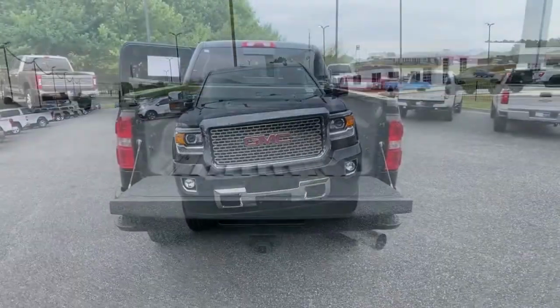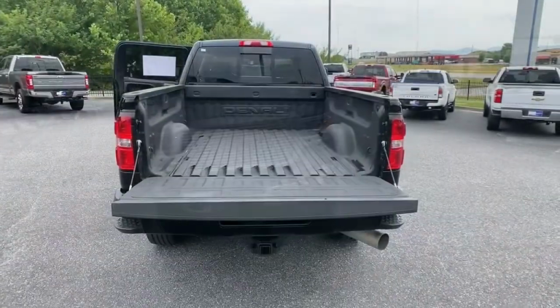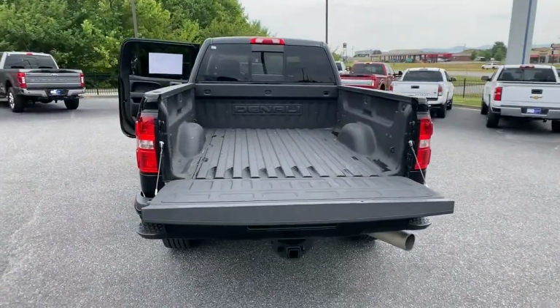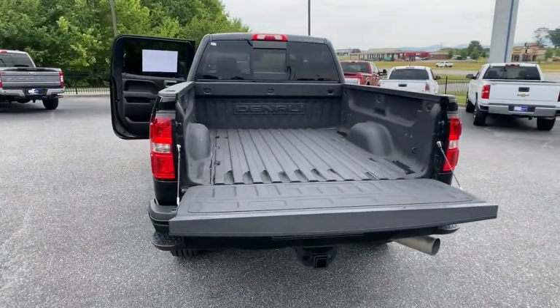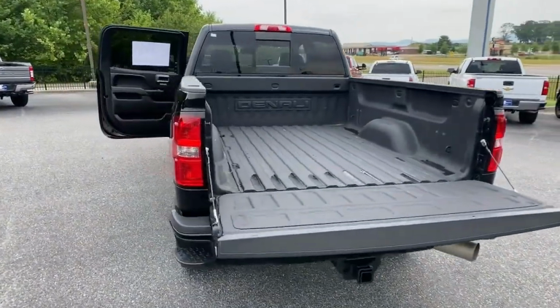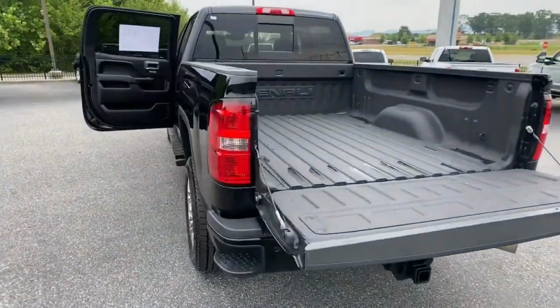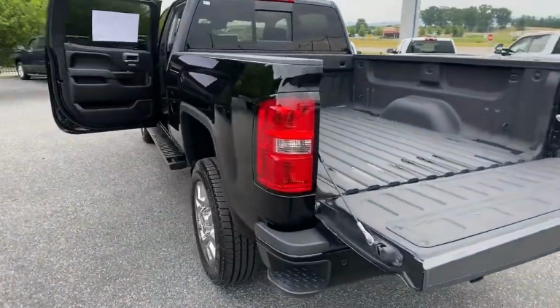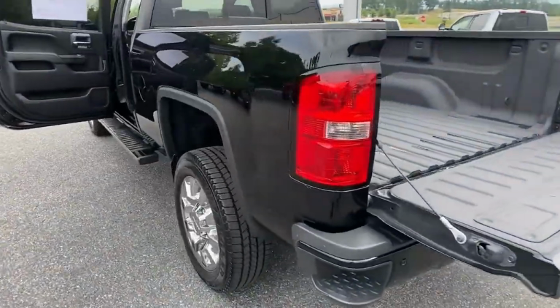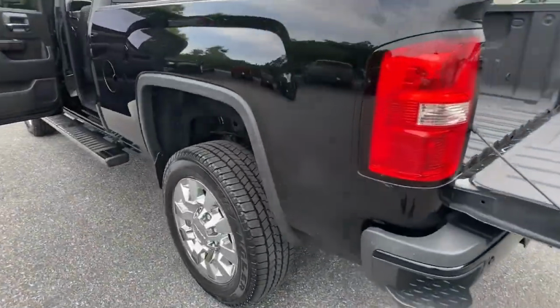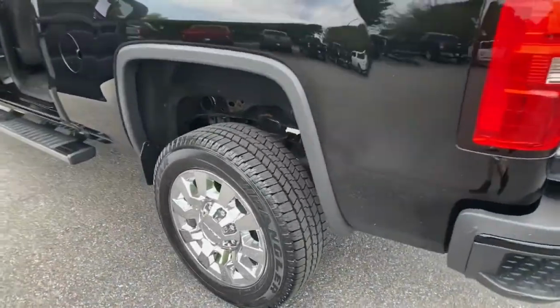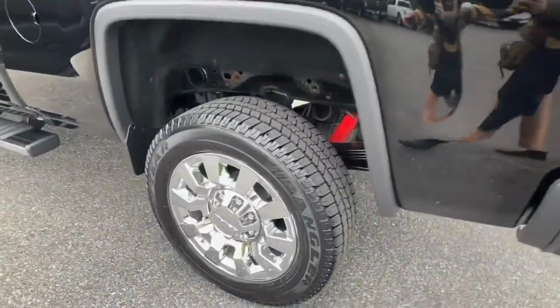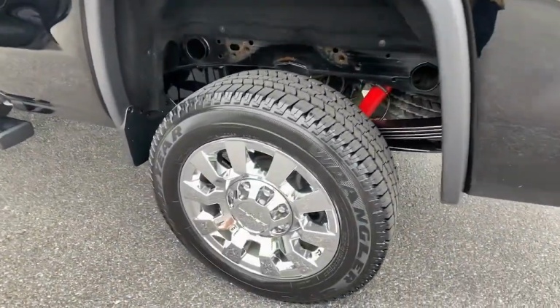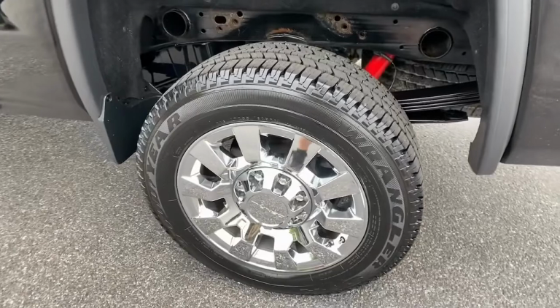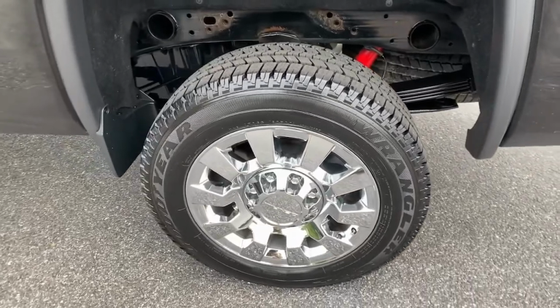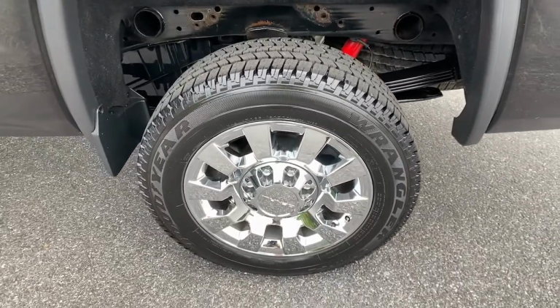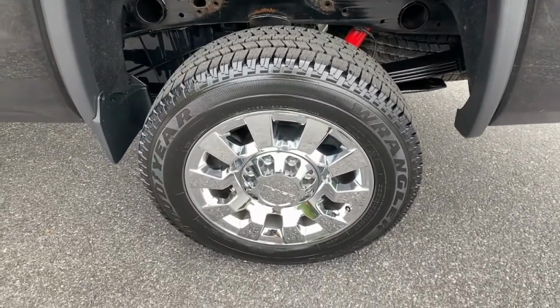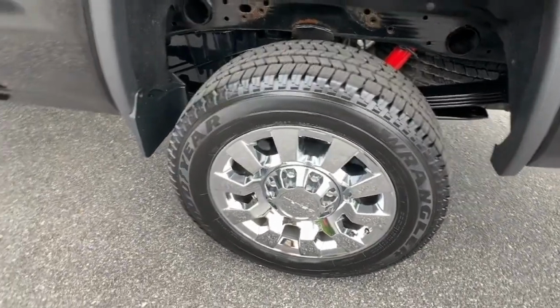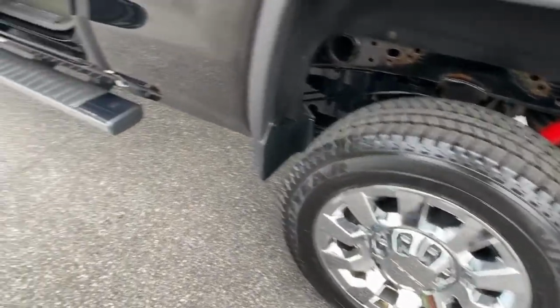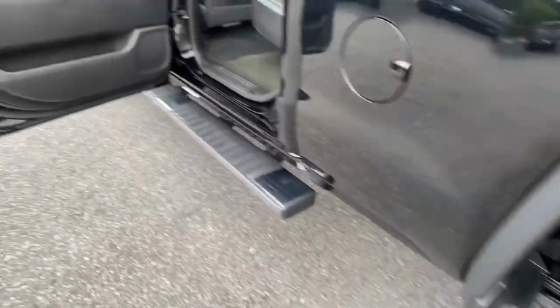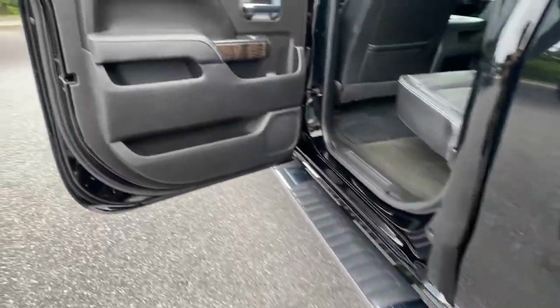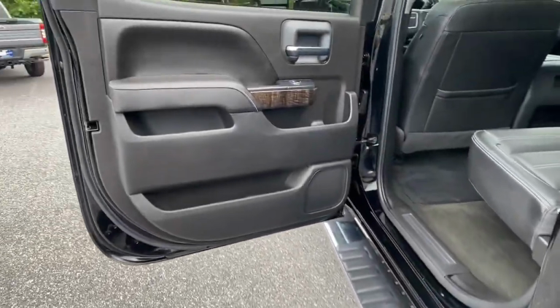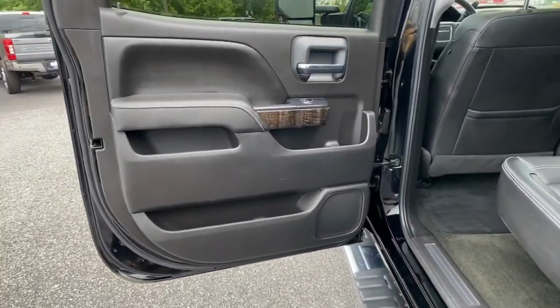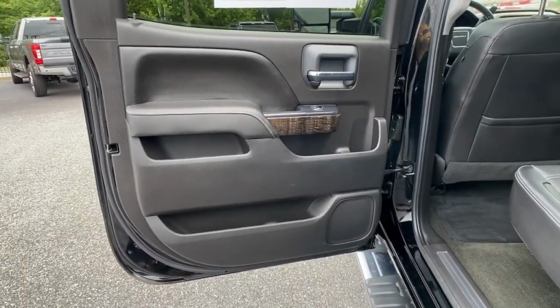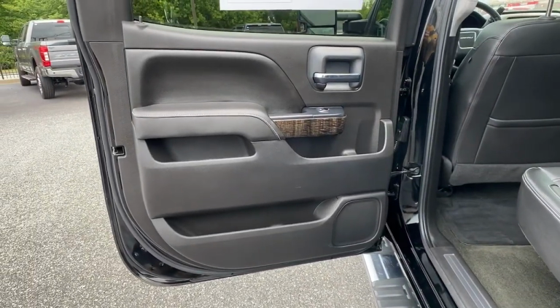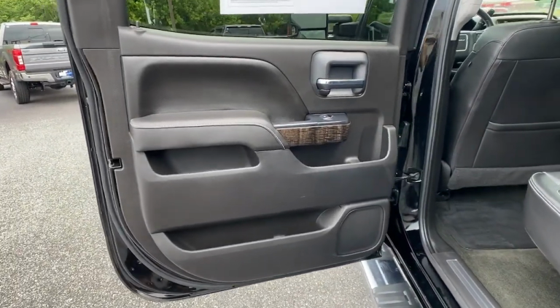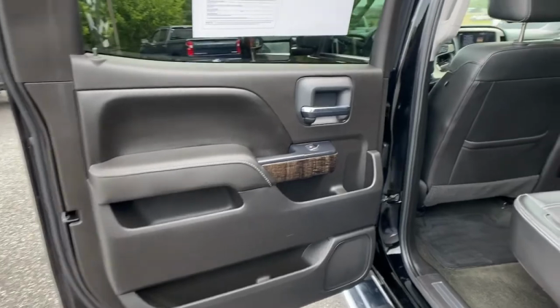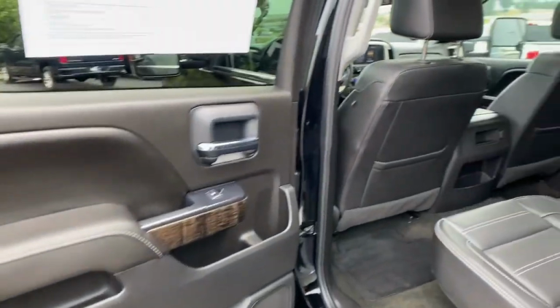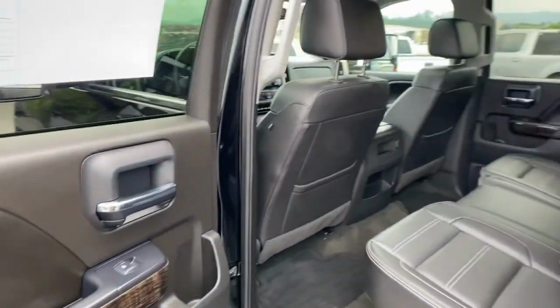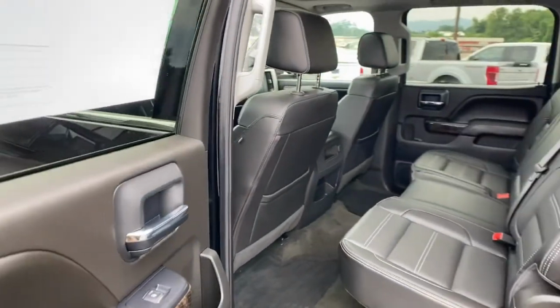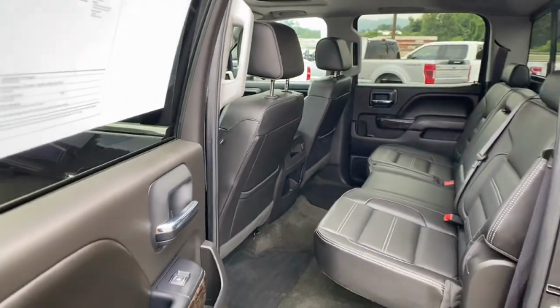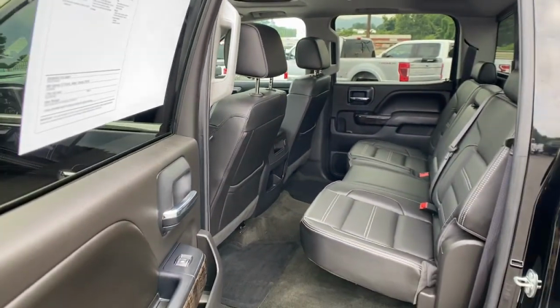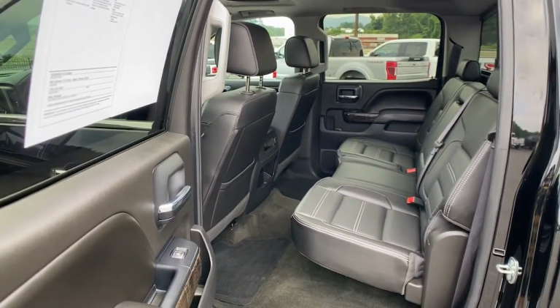Navigation system, keyless entry, sun/moonroof, heated driver's seat, fog lamps, remote engine start, power passenger seat, chrome wheels, power driver's seat, blind spot monitor.